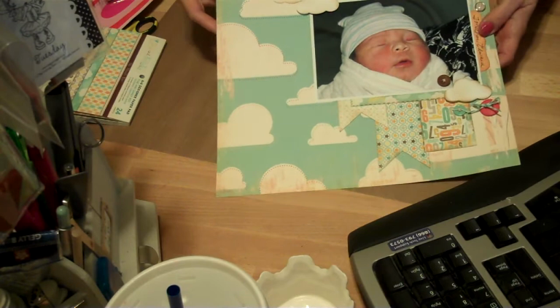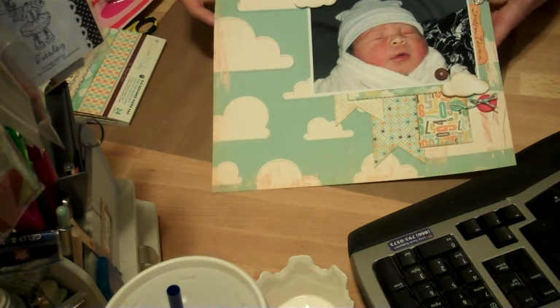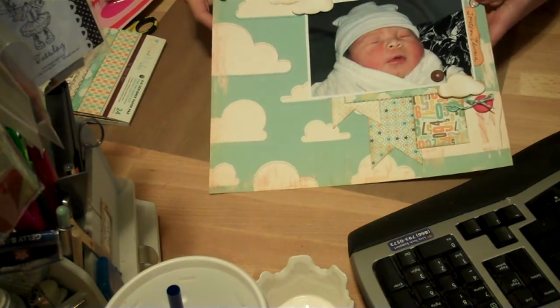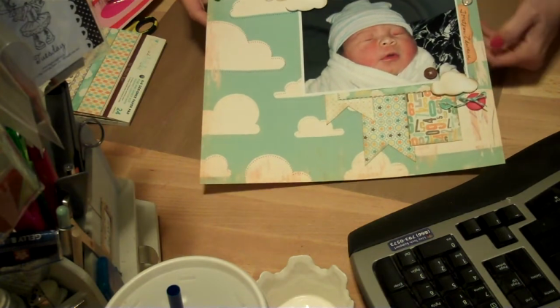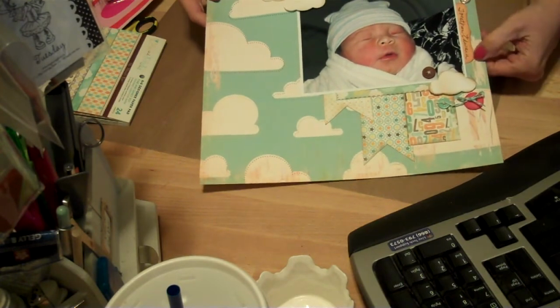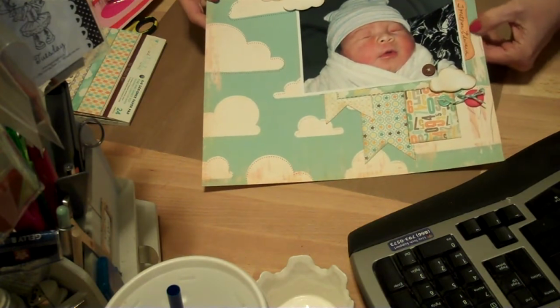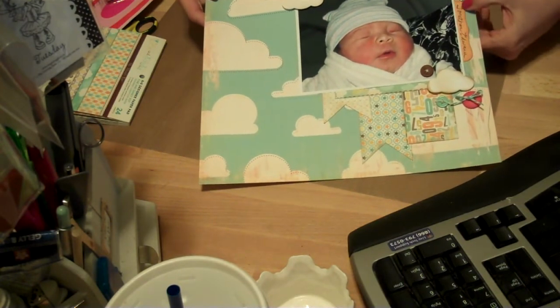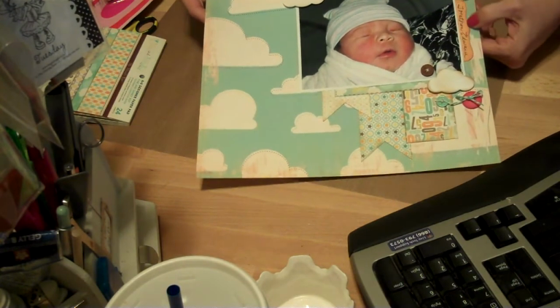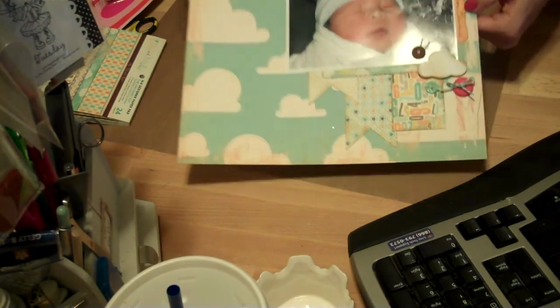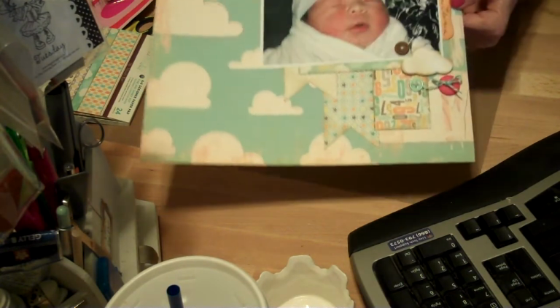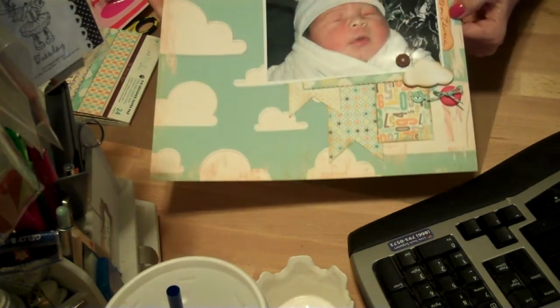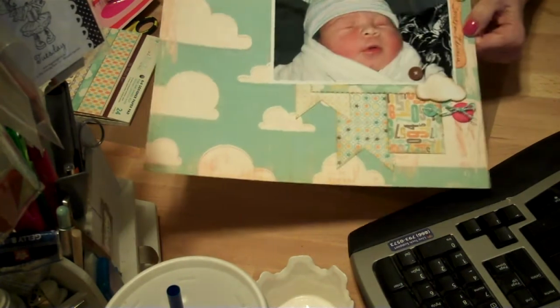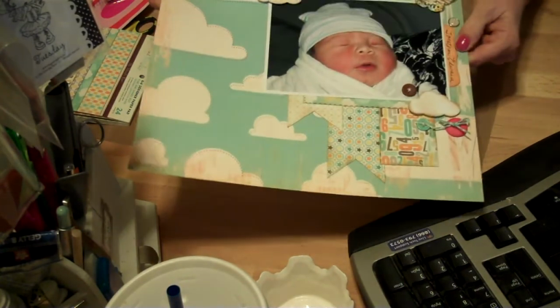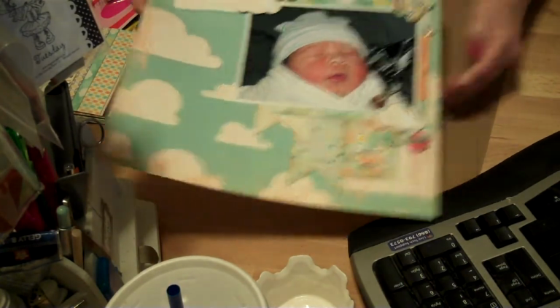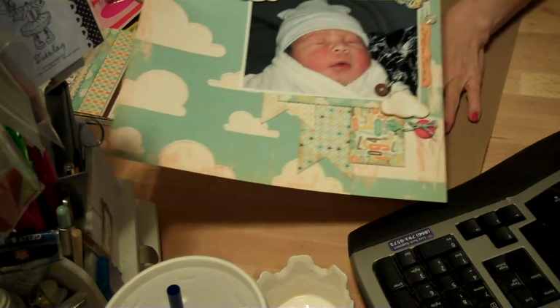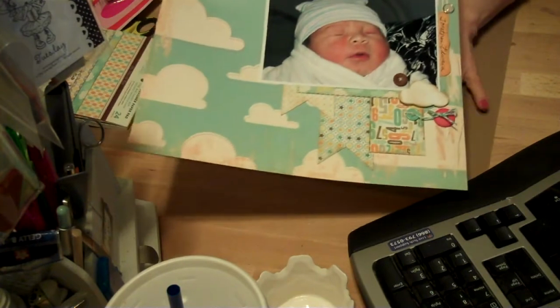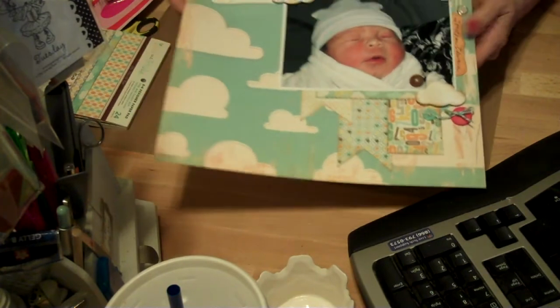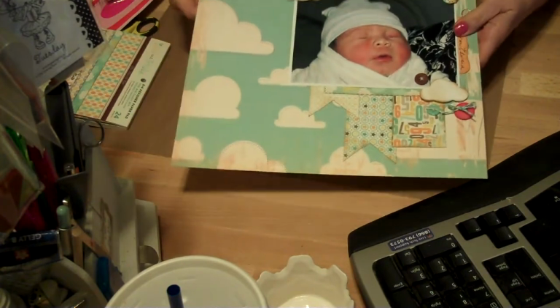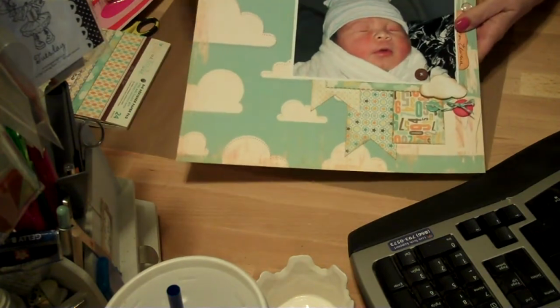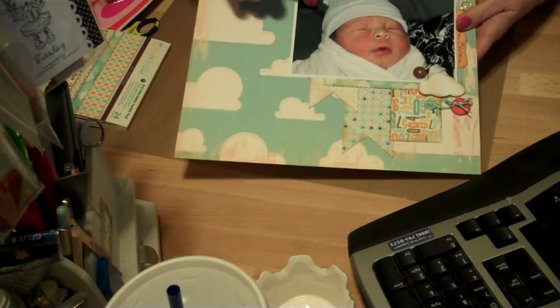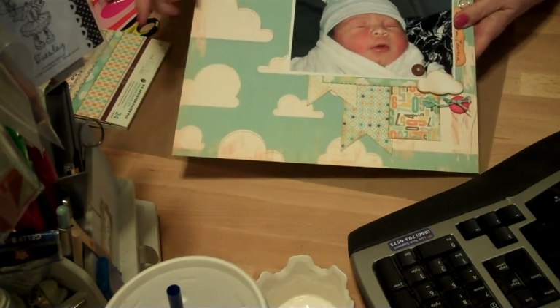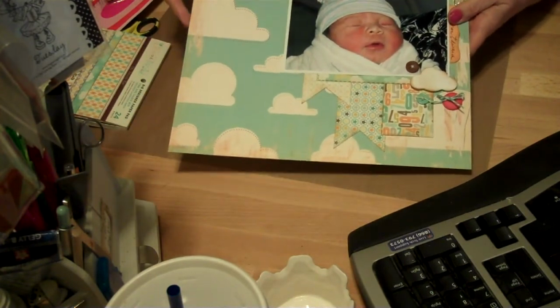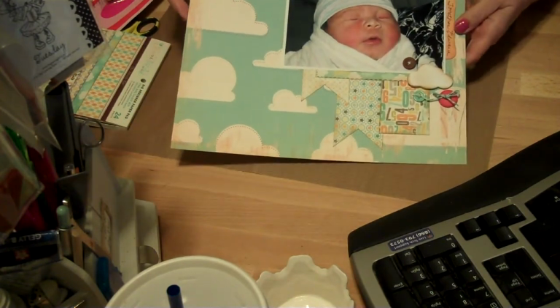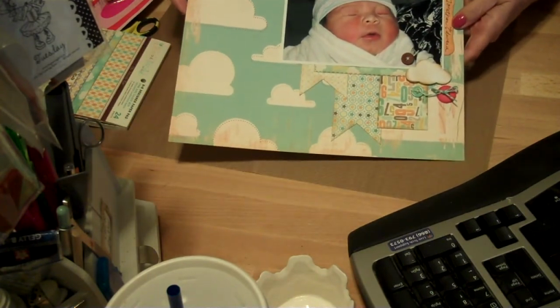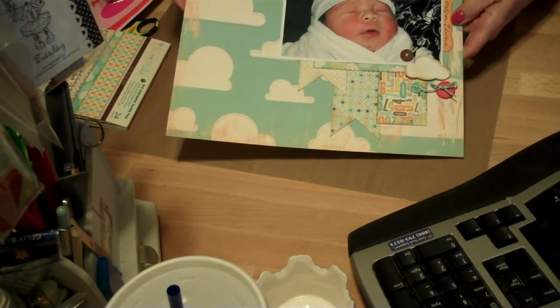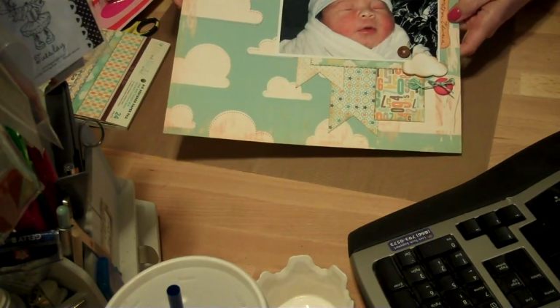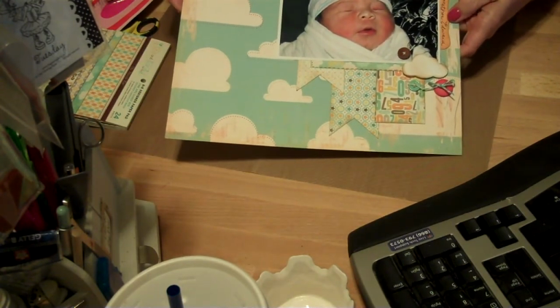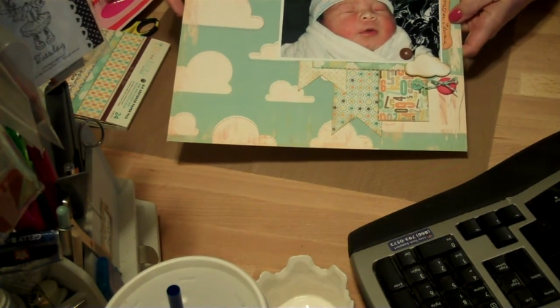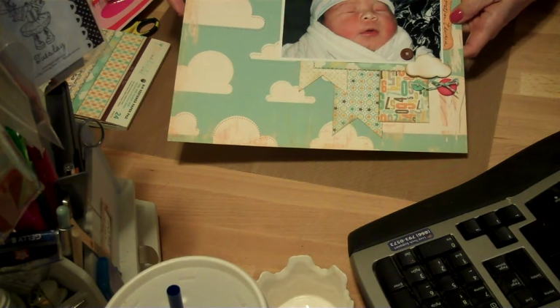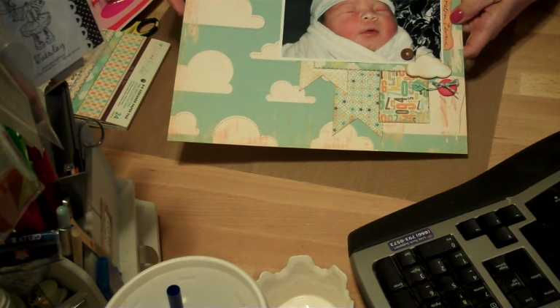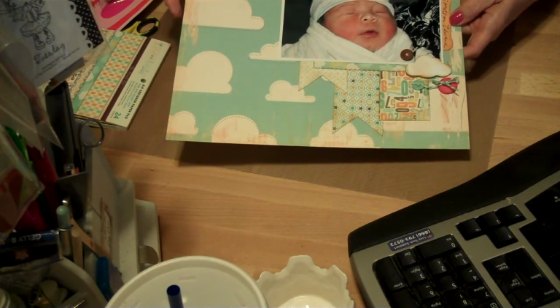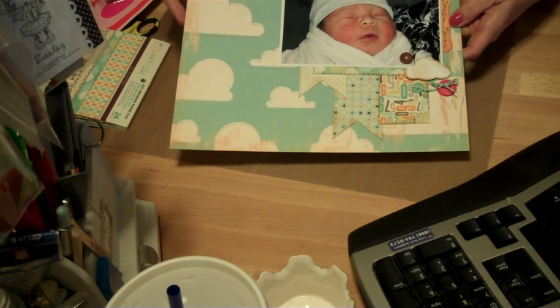Just a couple Brads. I cut this out on my Spellbinders labels dies. And this is Jonathan when he was born.